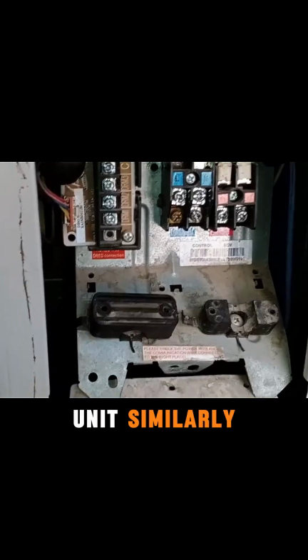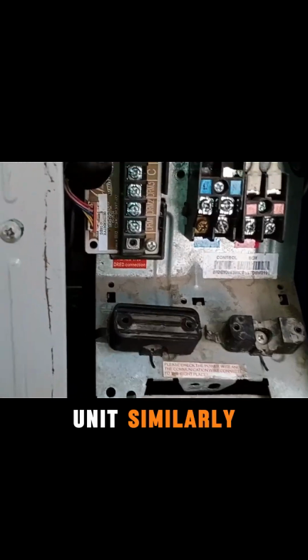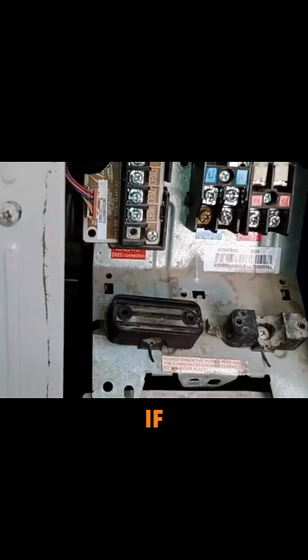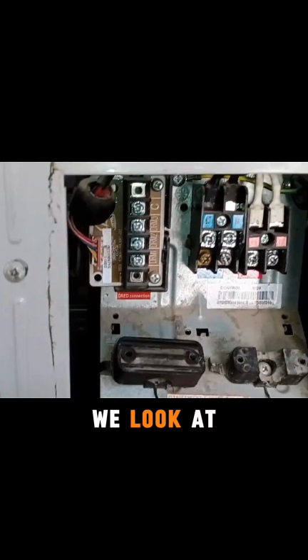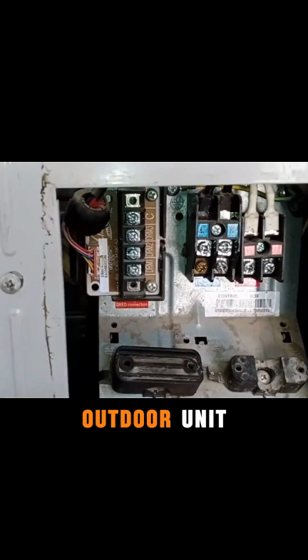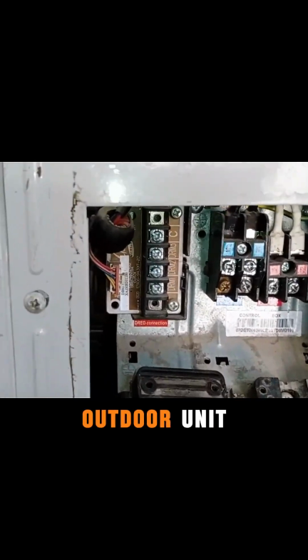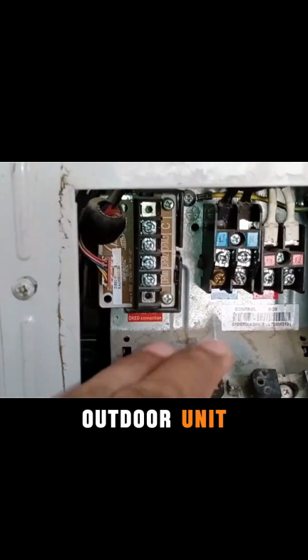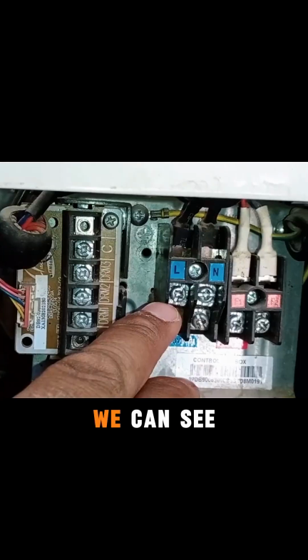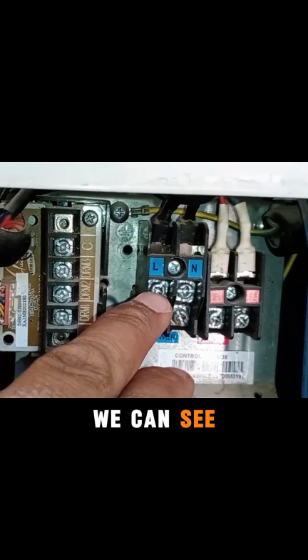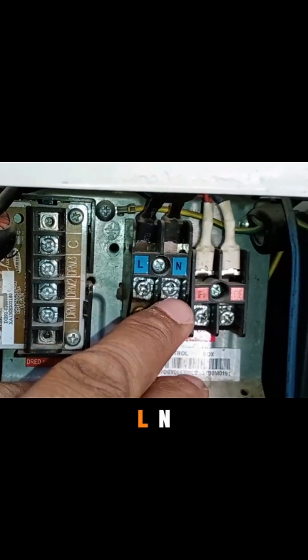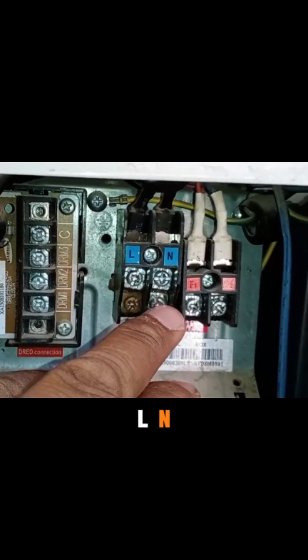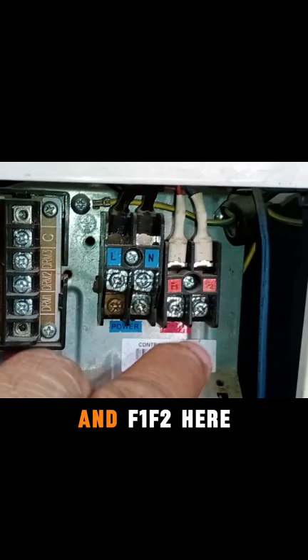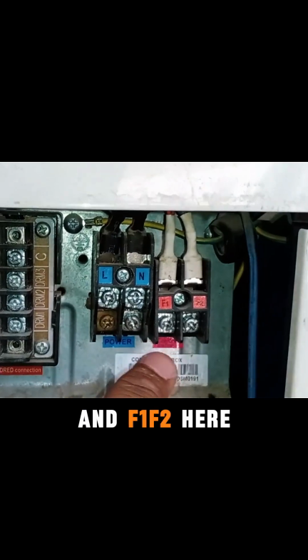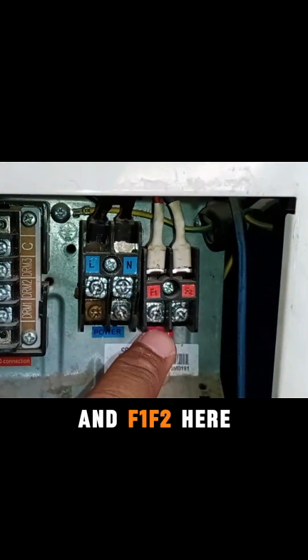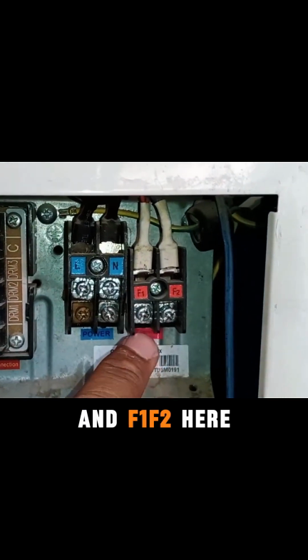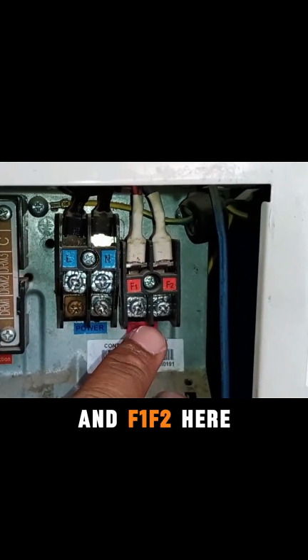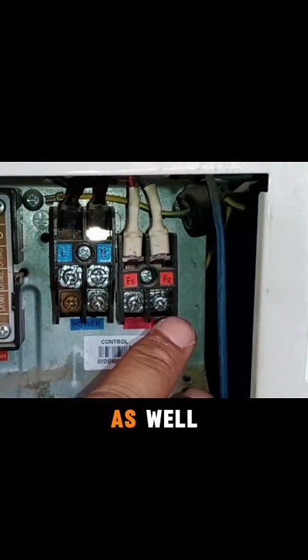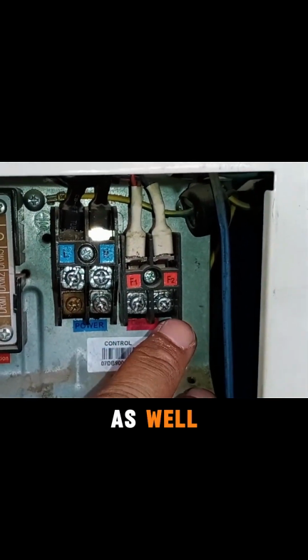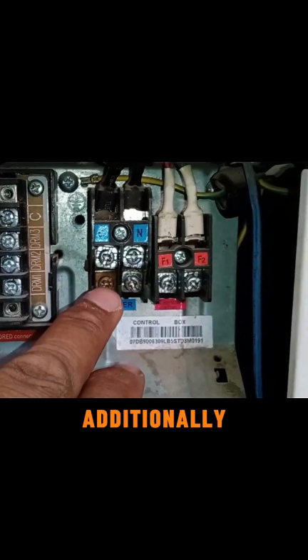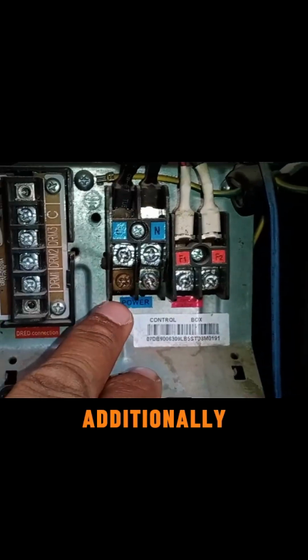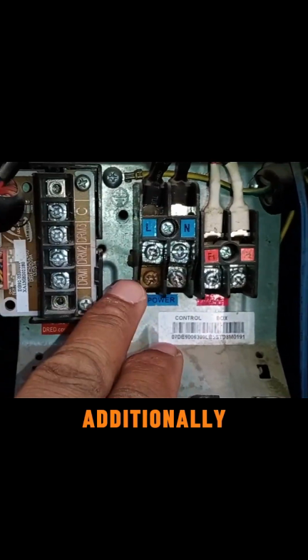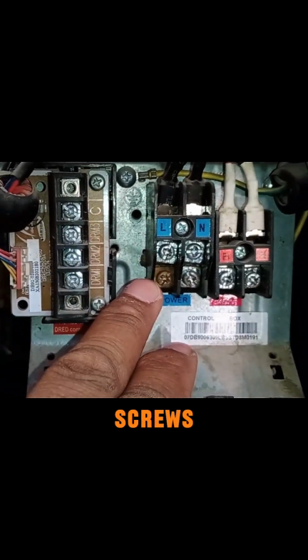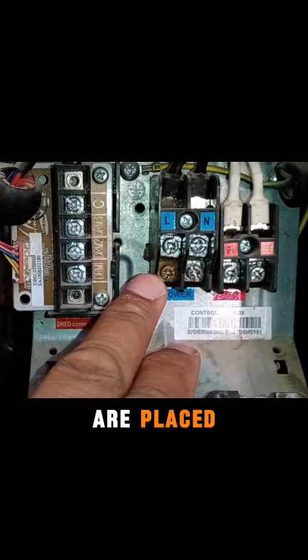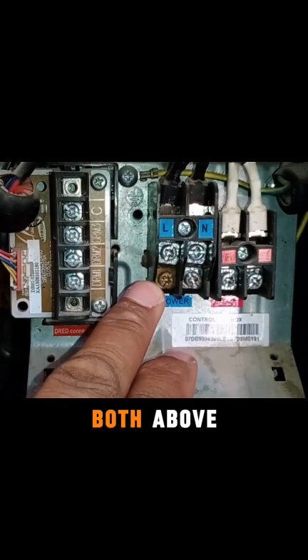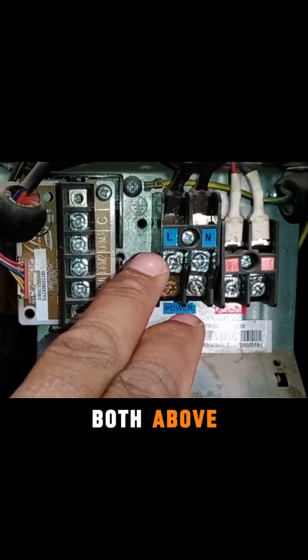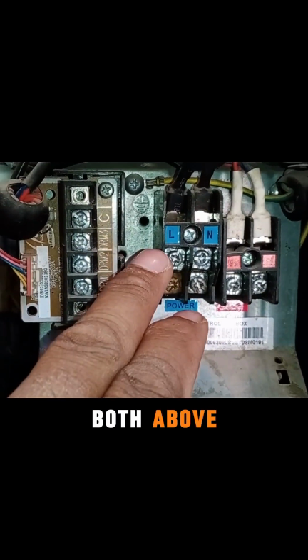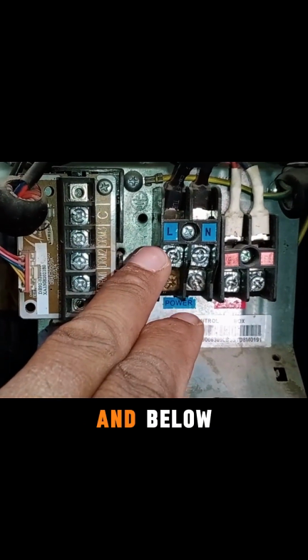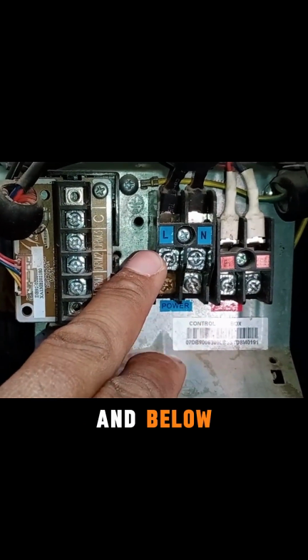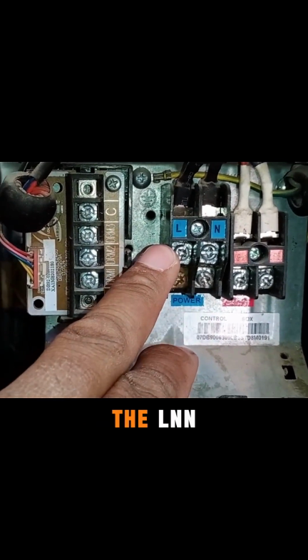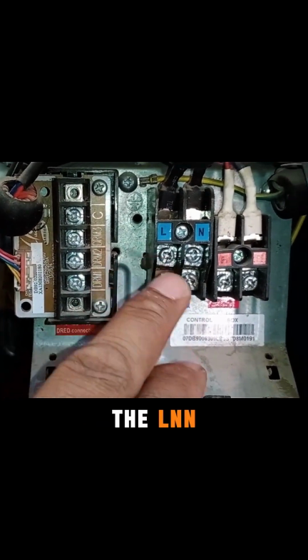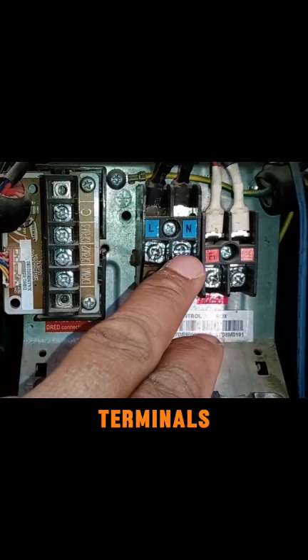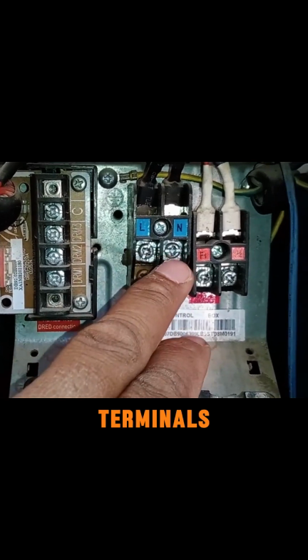Similarly, if we look at the outdoor unit, we can see L, N, F1, and F2 here as well. Additionally, screws are placed both above and below the L and N terminals.